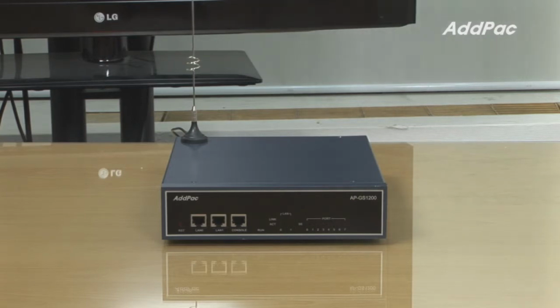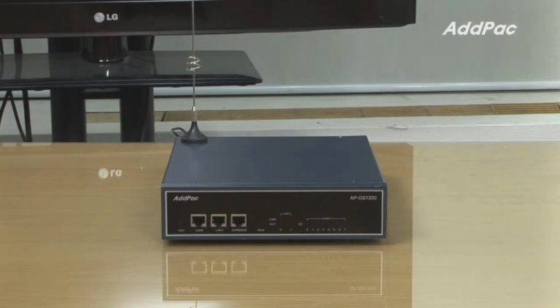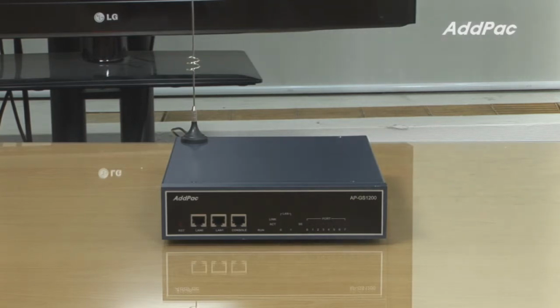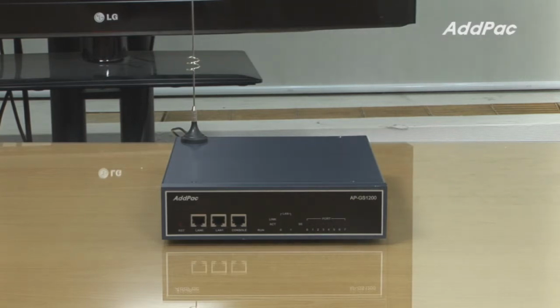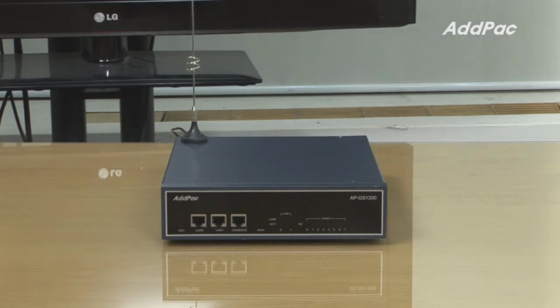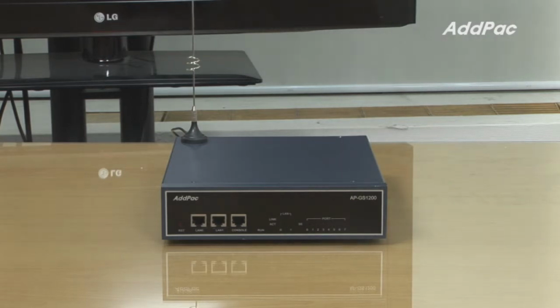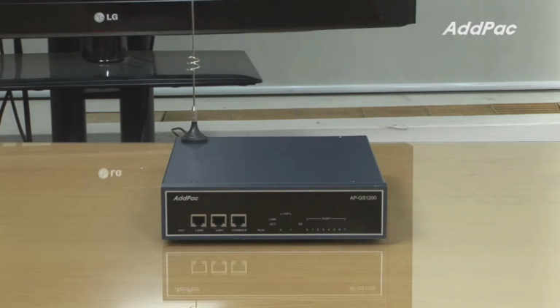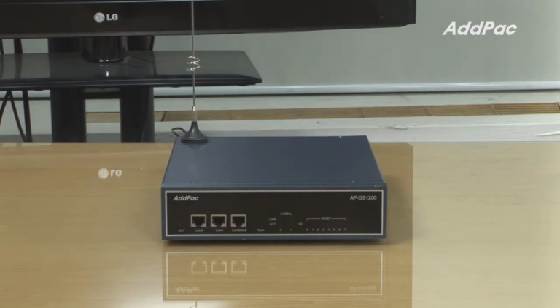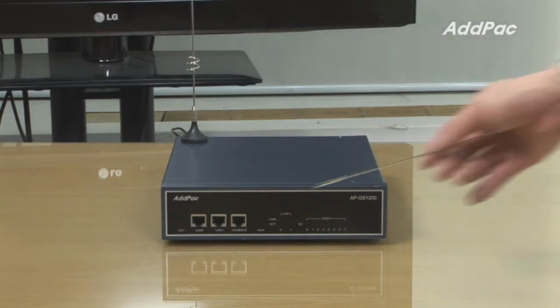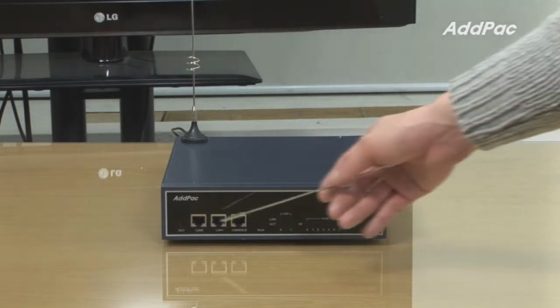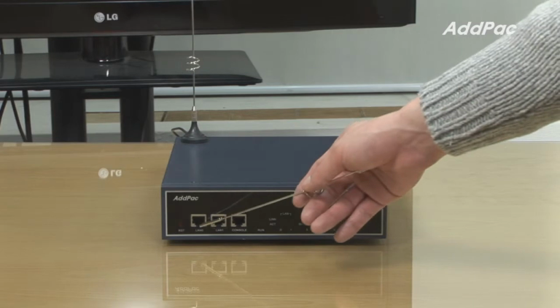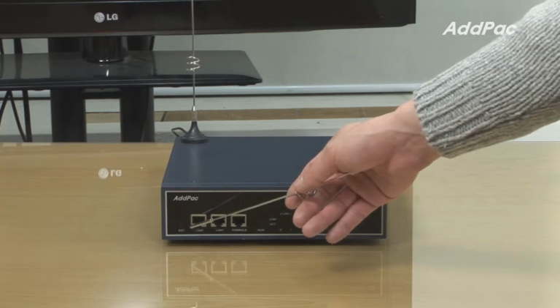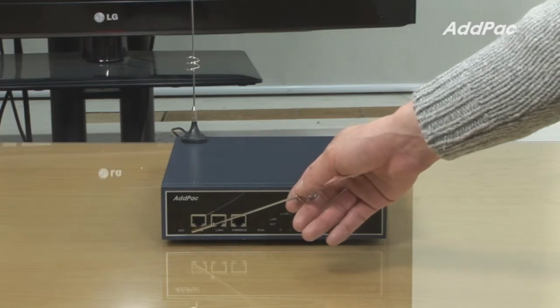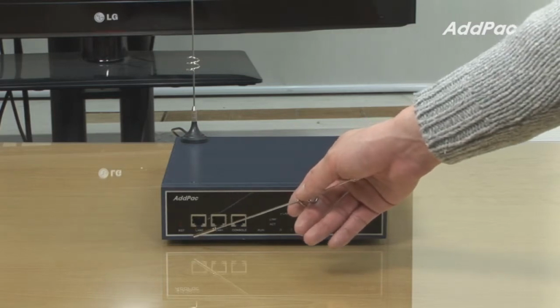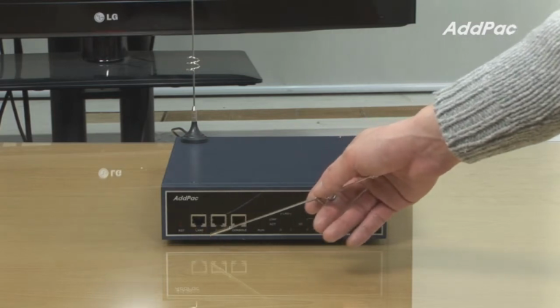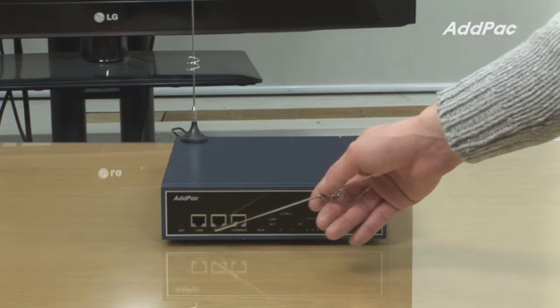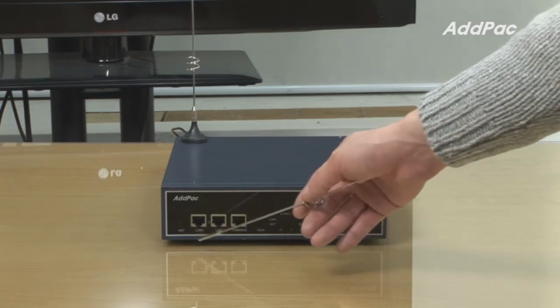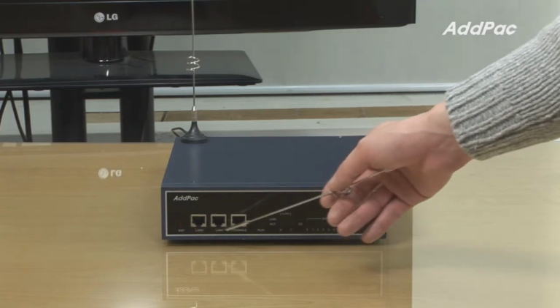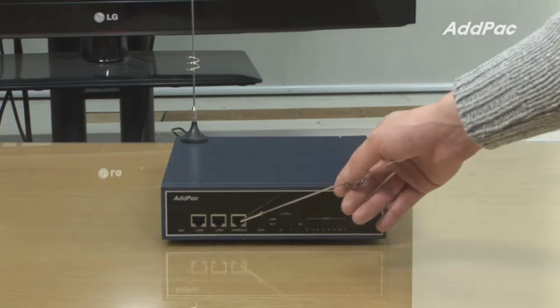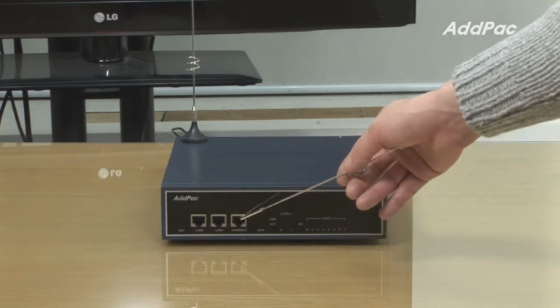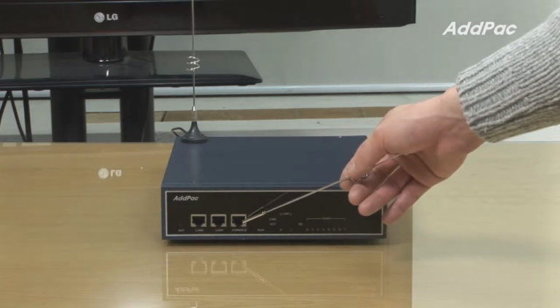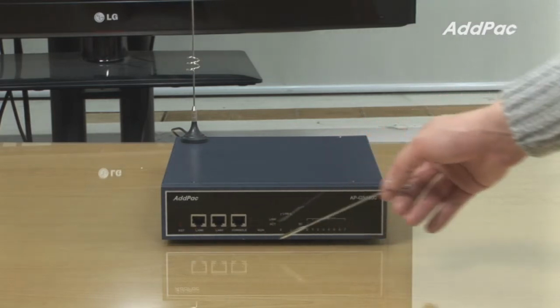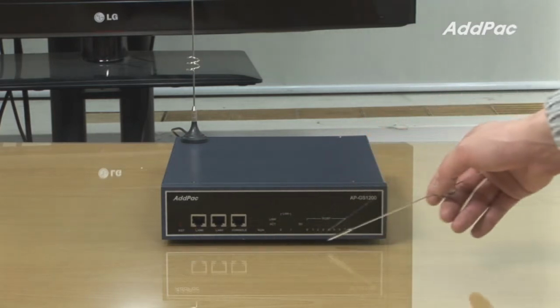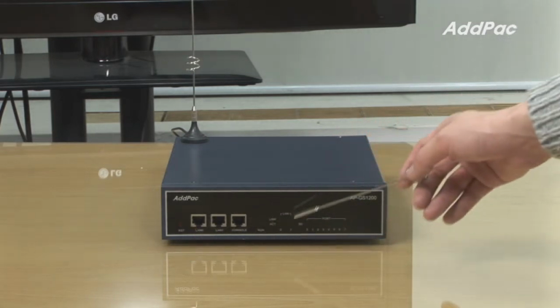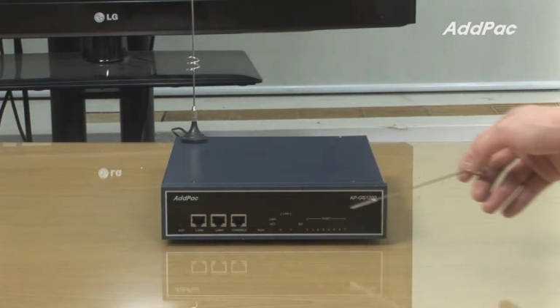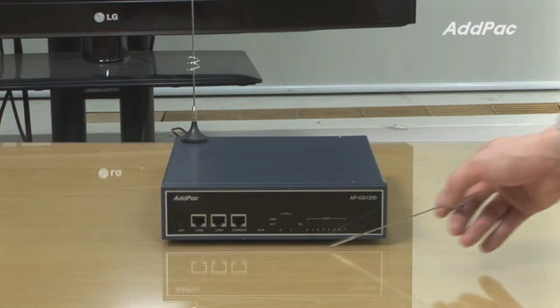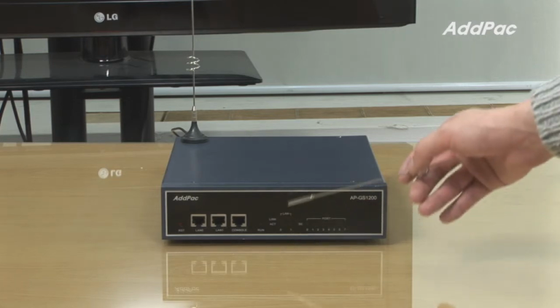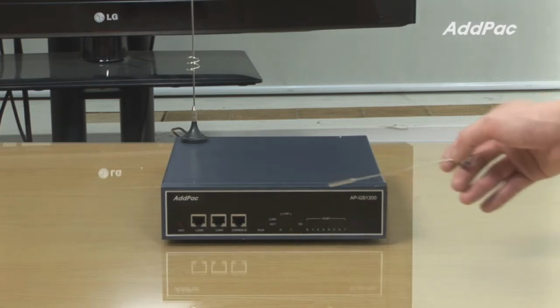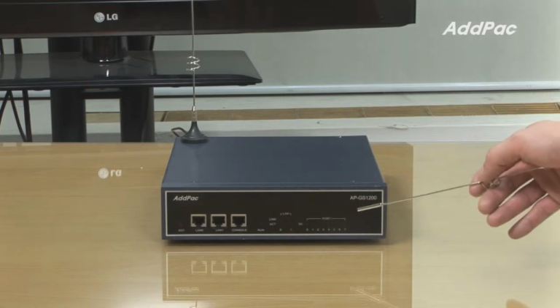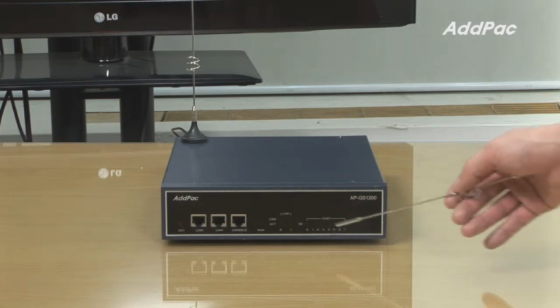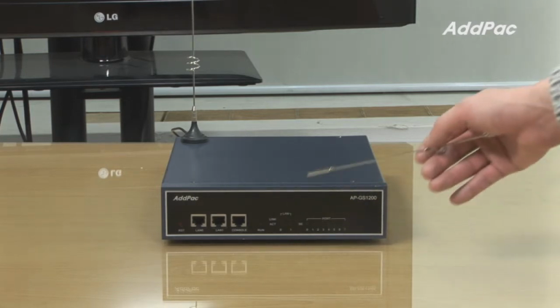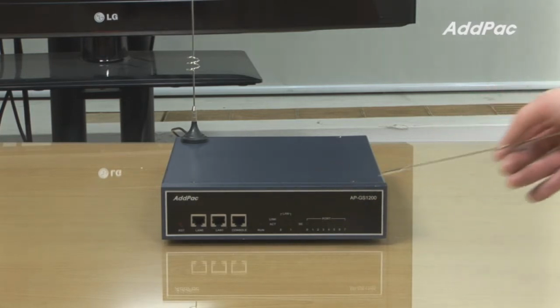At the front of the APGS-1200, it provides two fast Ethernet ports and one console port, along with an LED status lamp for the current device operating status.